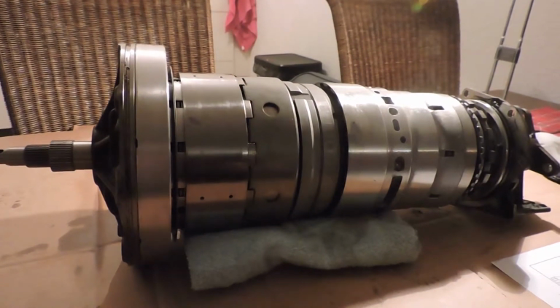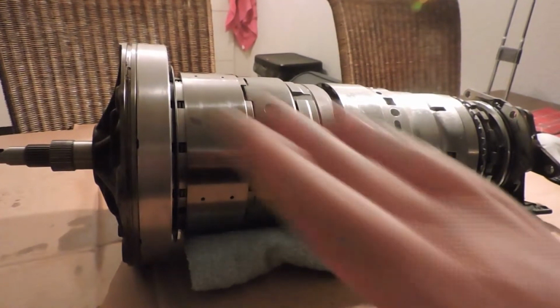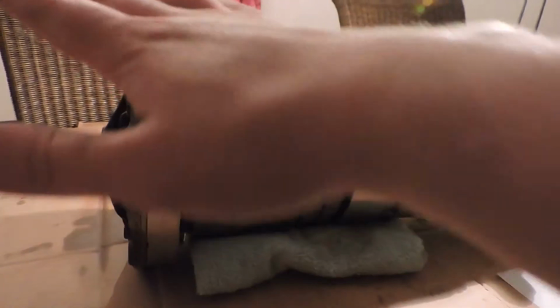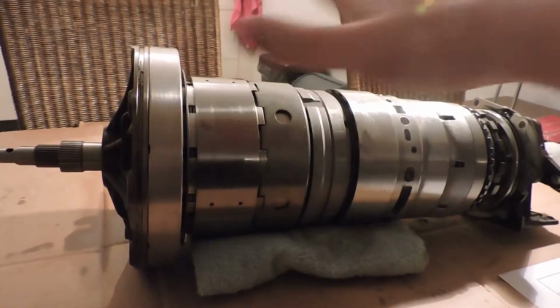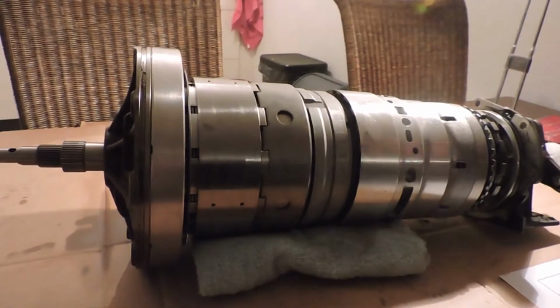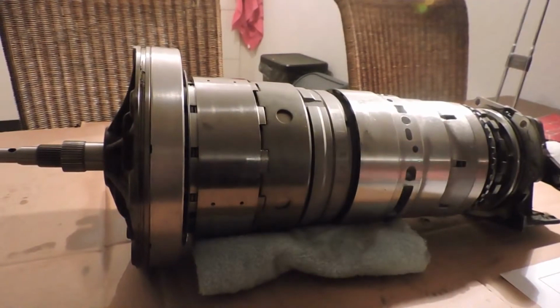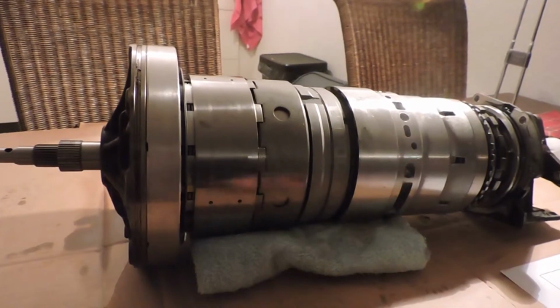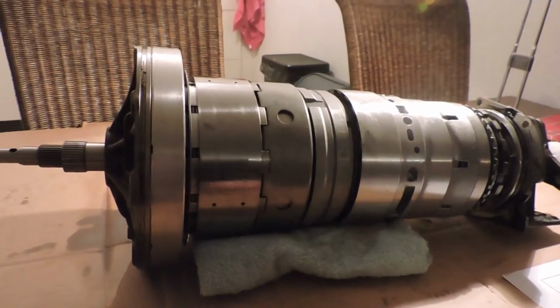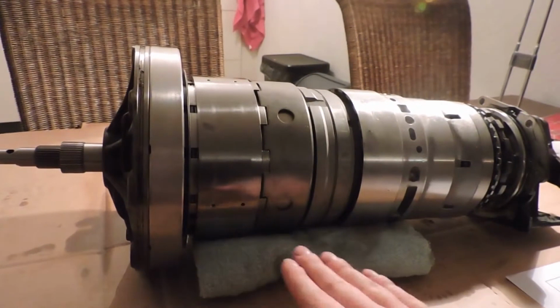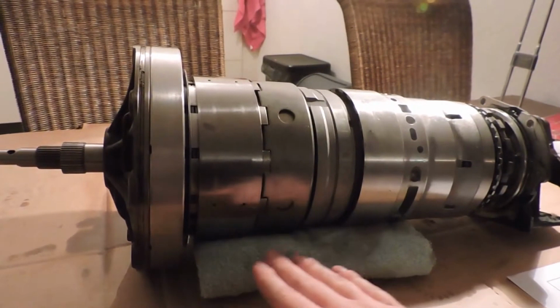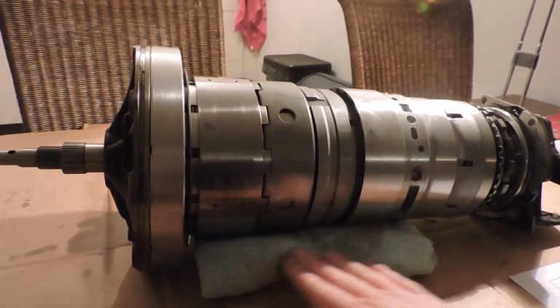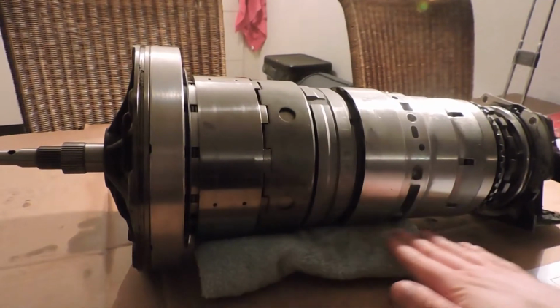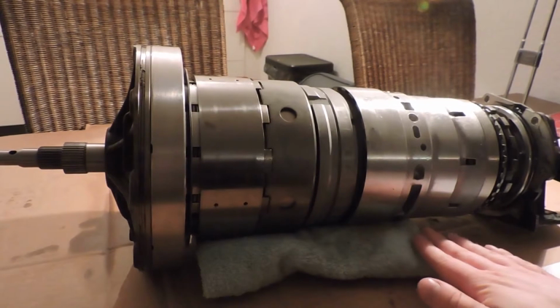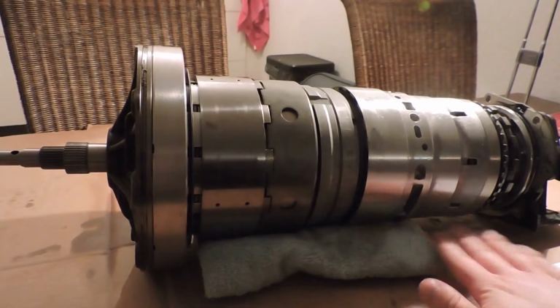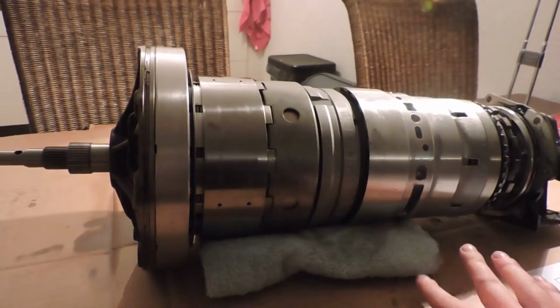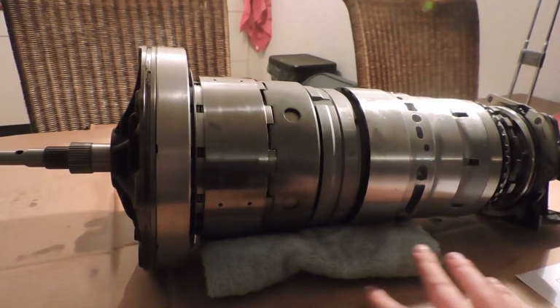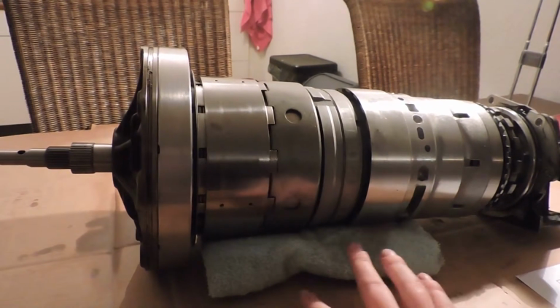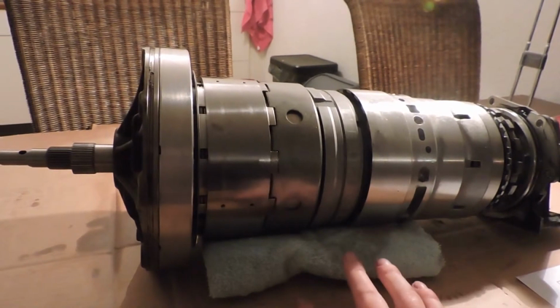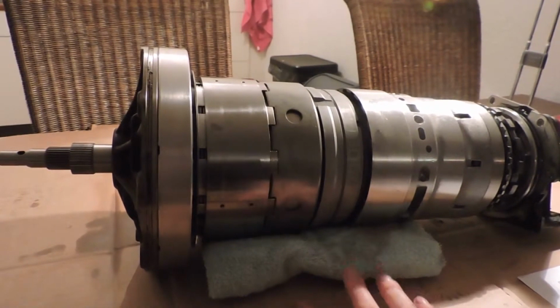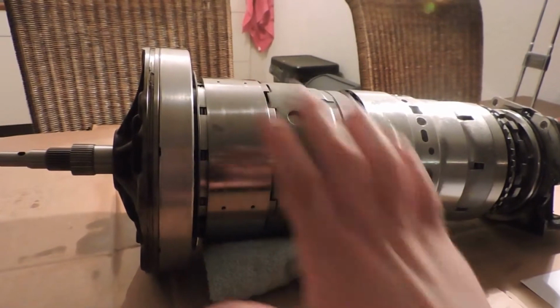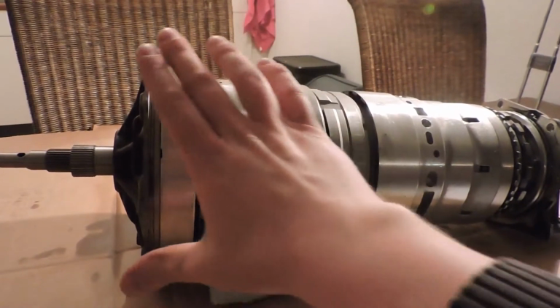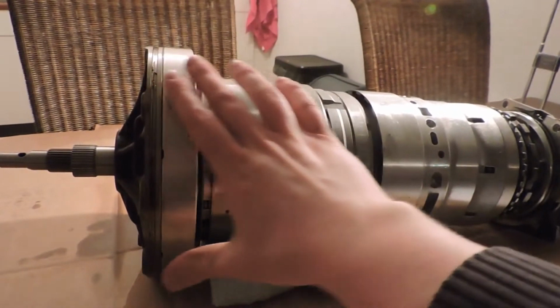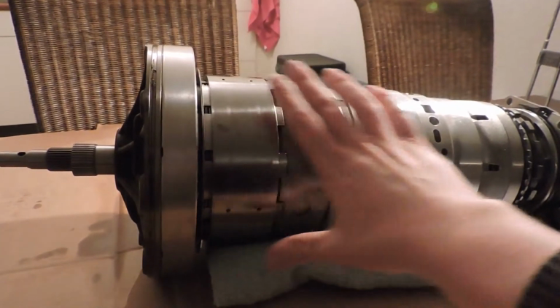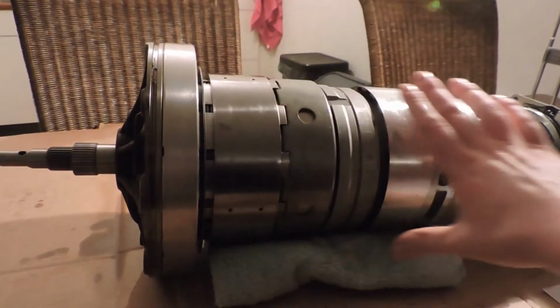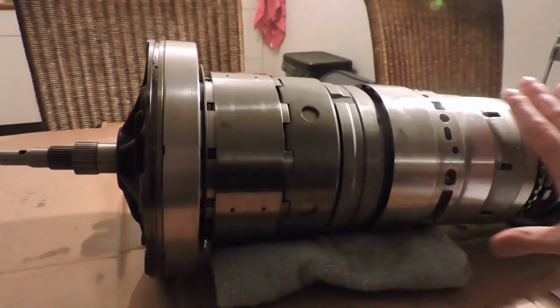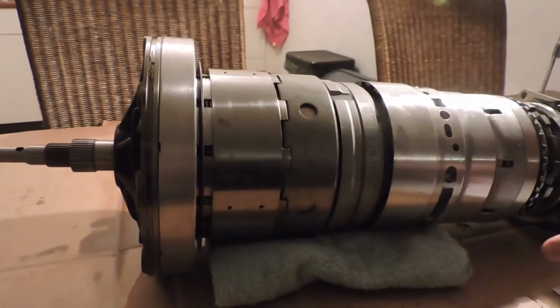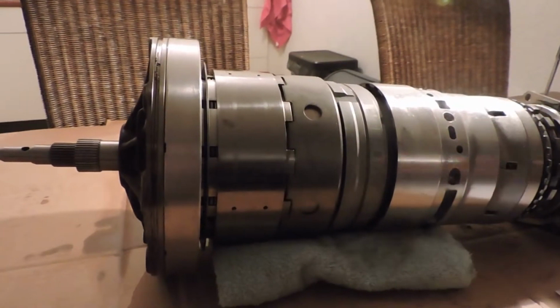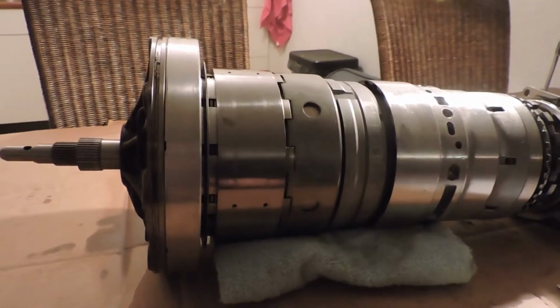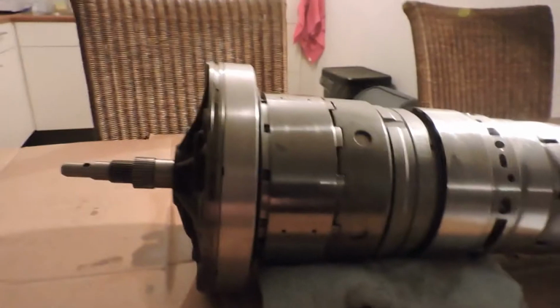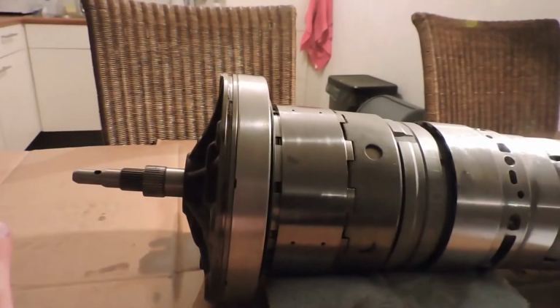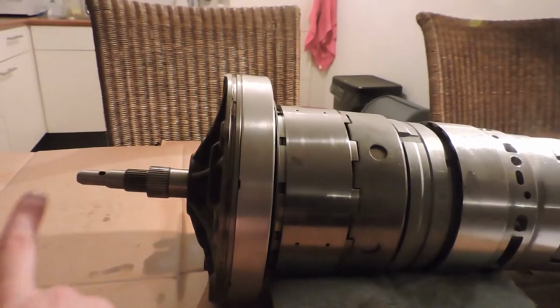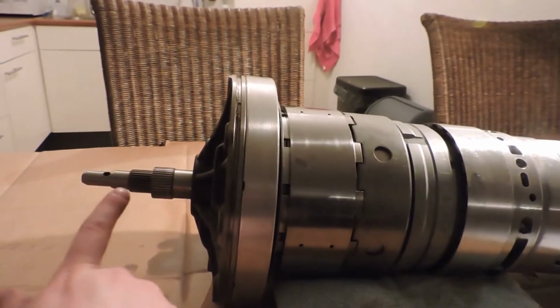When you just took the transmission off the car, you will have a transmission housing. Underneath the guts you have a valve body, and underneath the valve body you have a filter. This is the actual guts from the front to the rear — it starts with the input shaft.